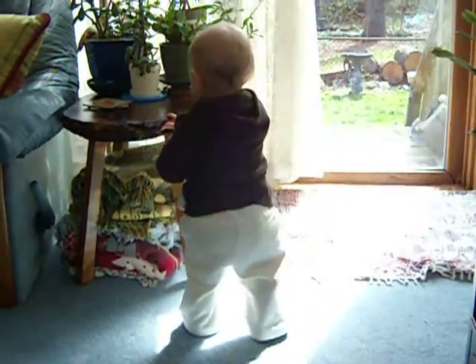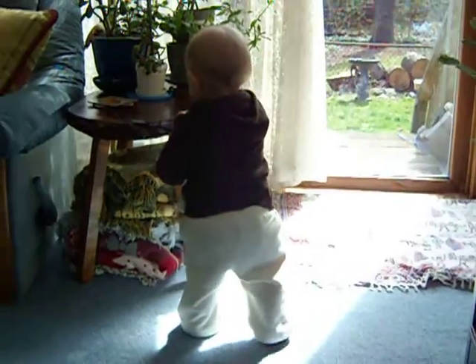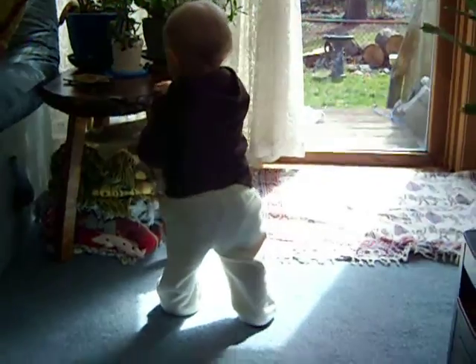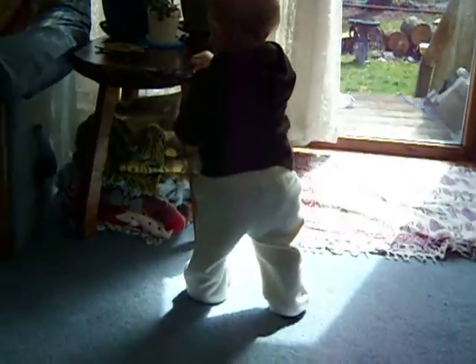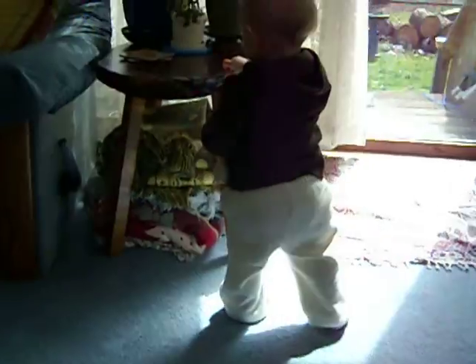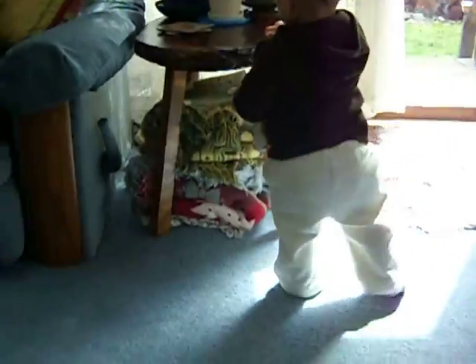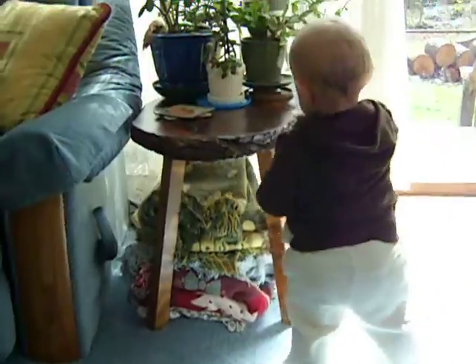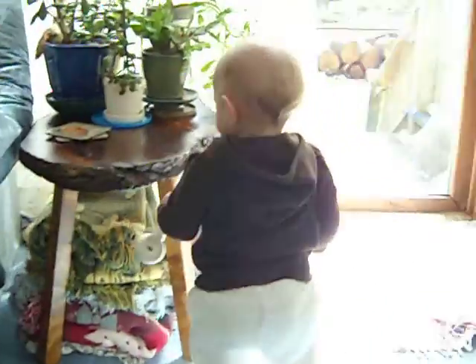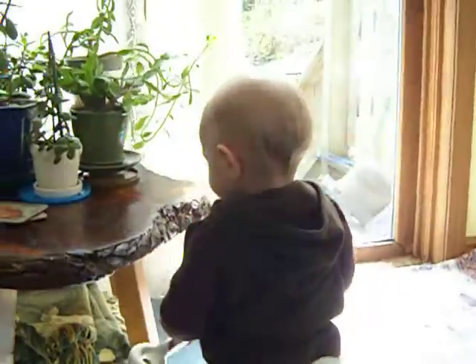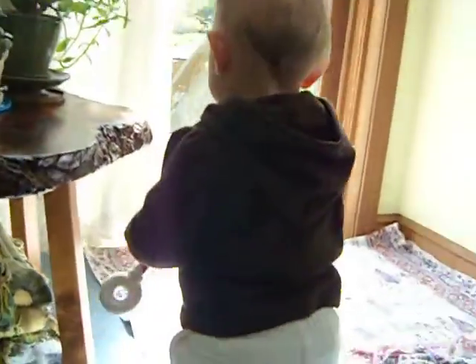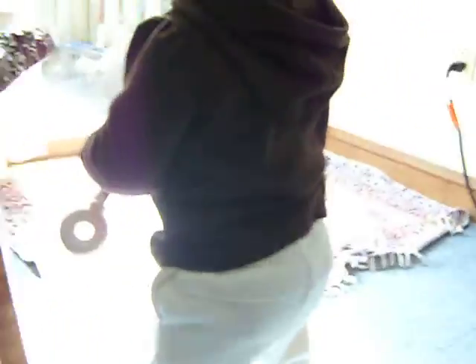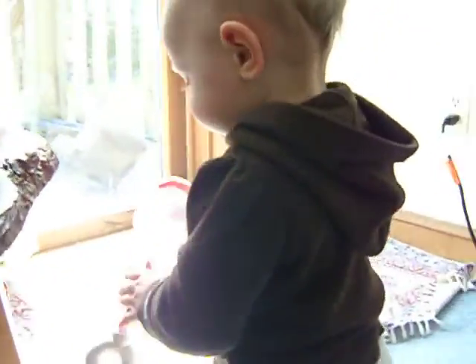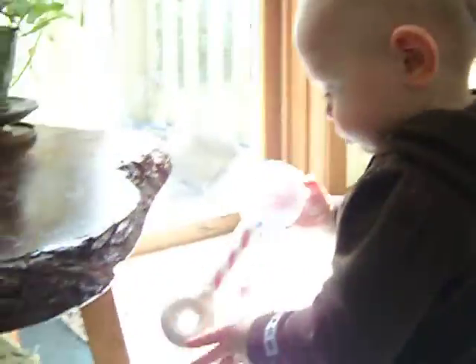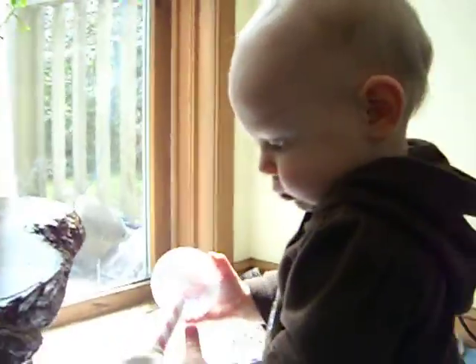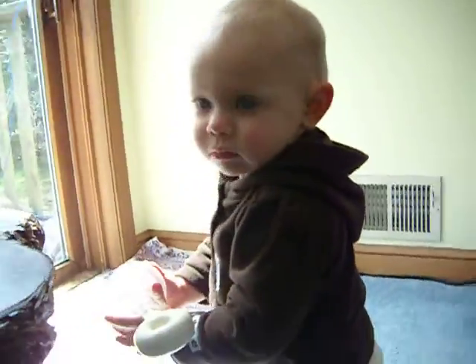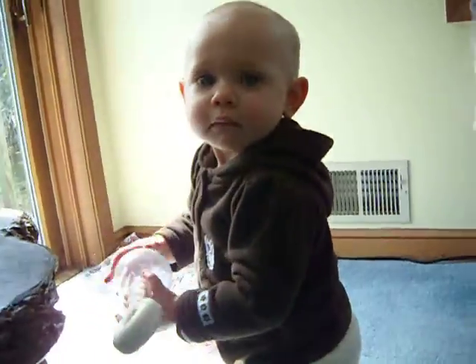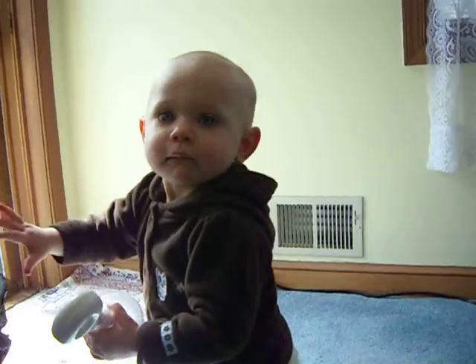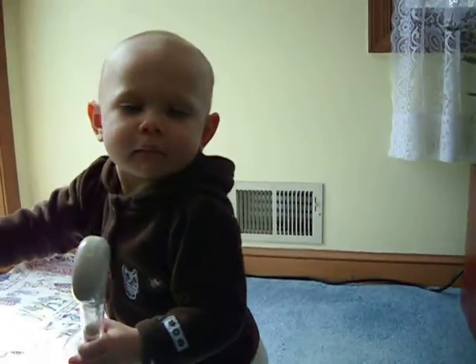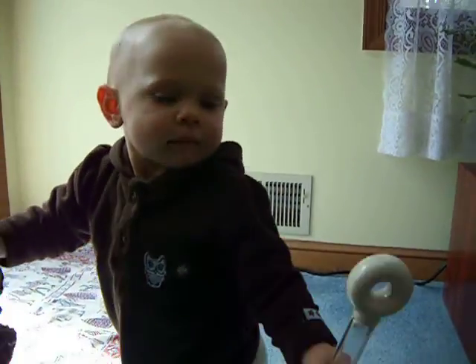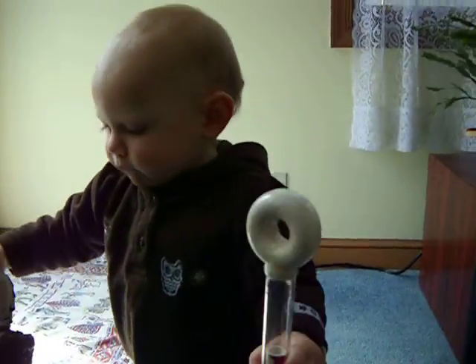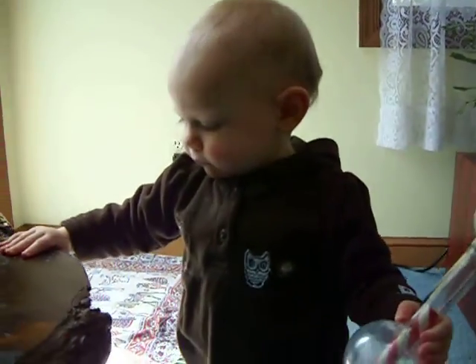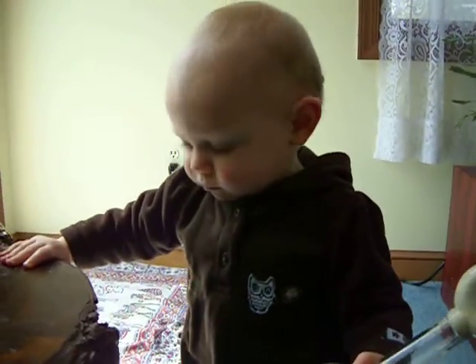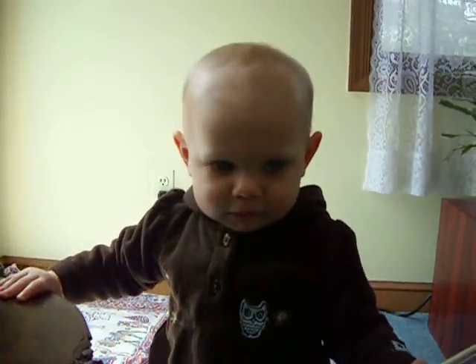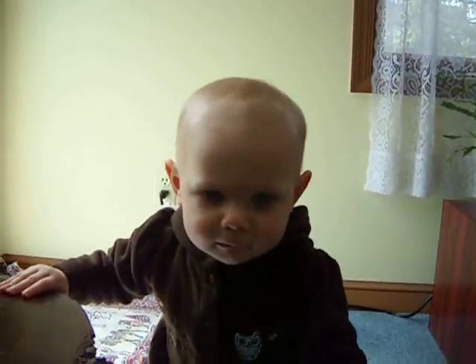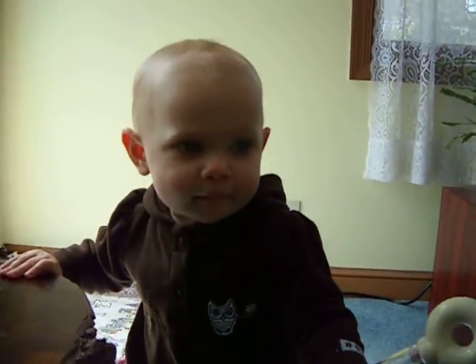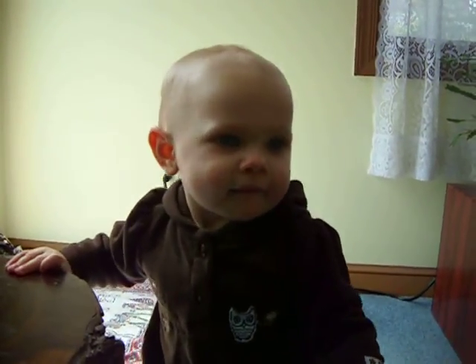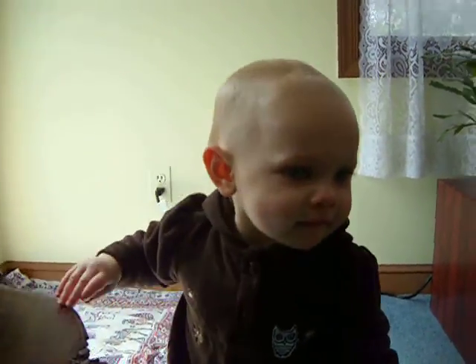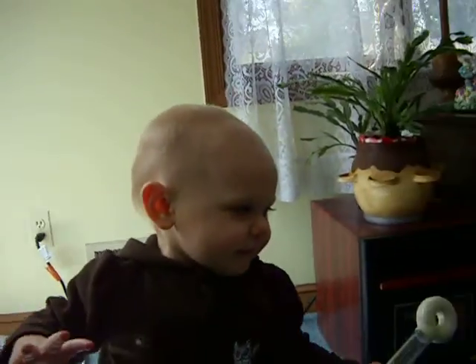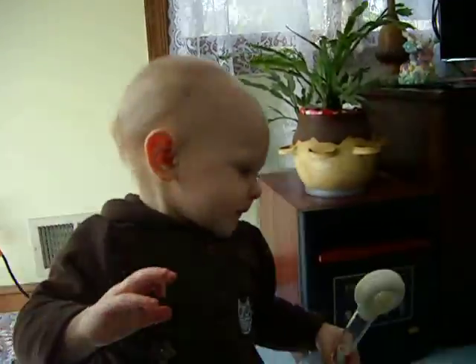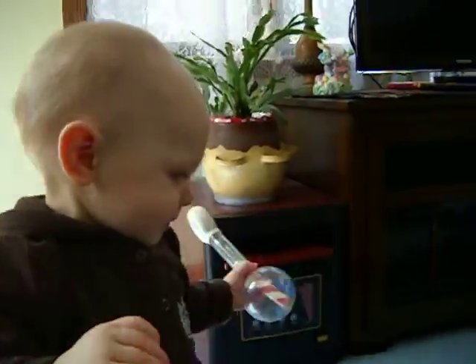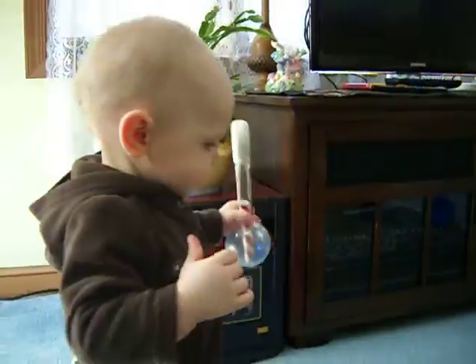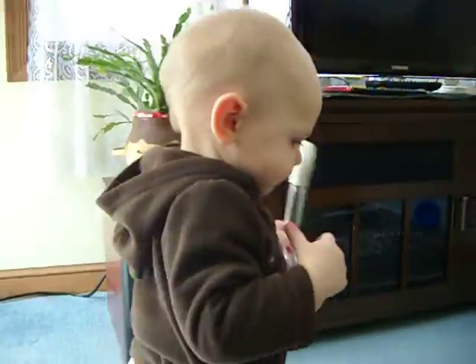What are you doing, buddy? Good. One more. Peek-a-boo. Okay. You can see you found all the green, all the bright red here.